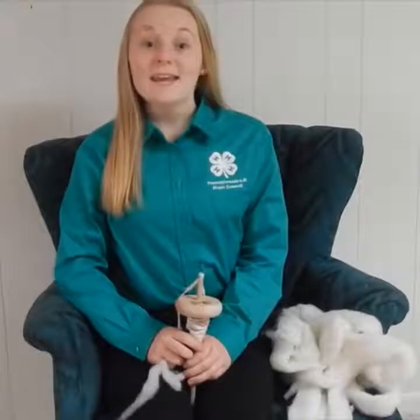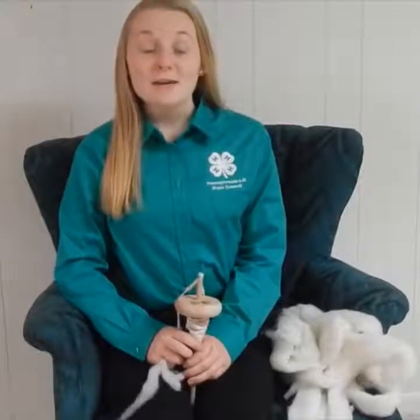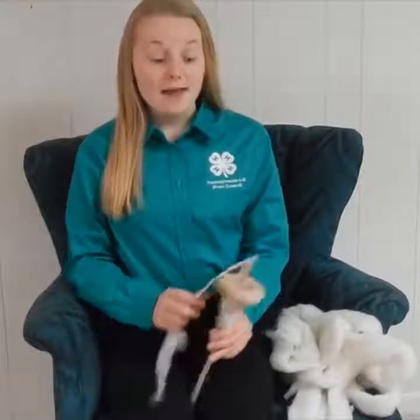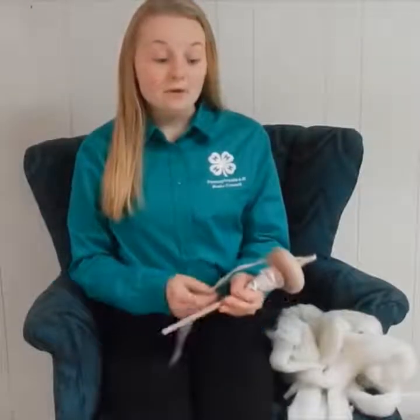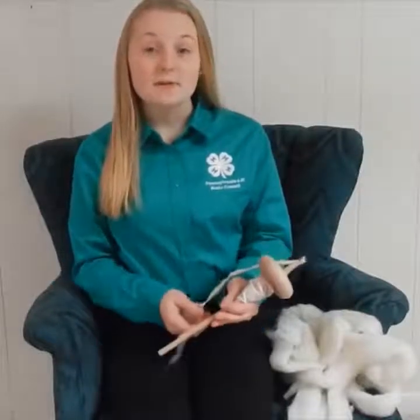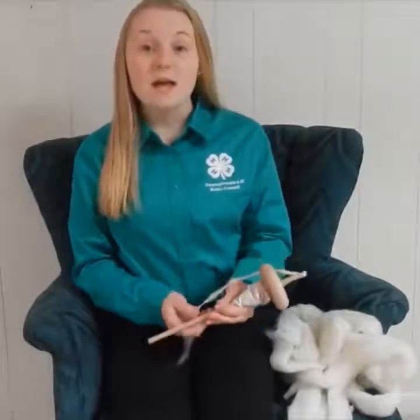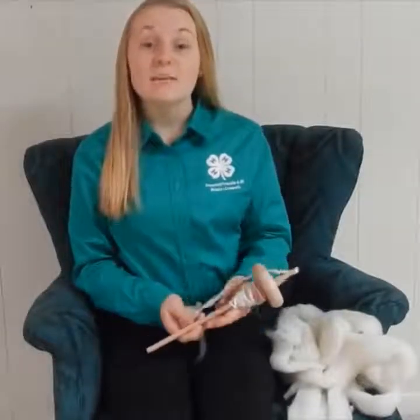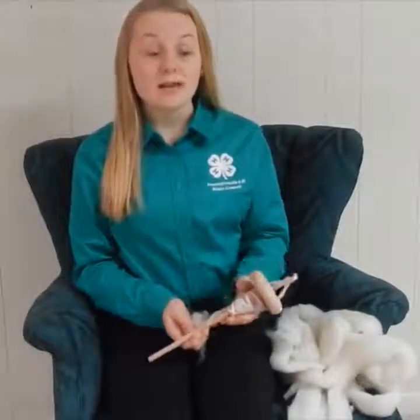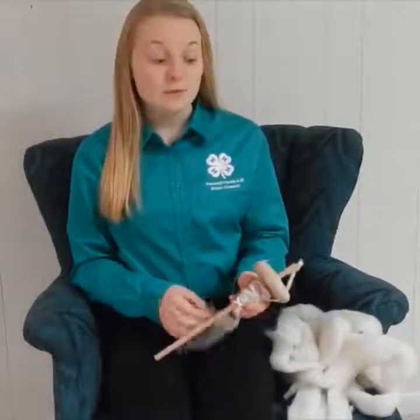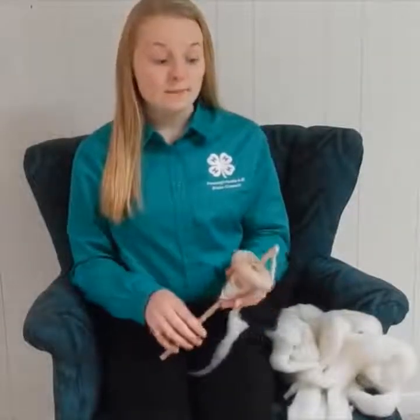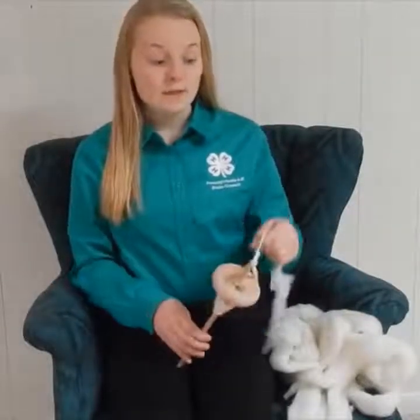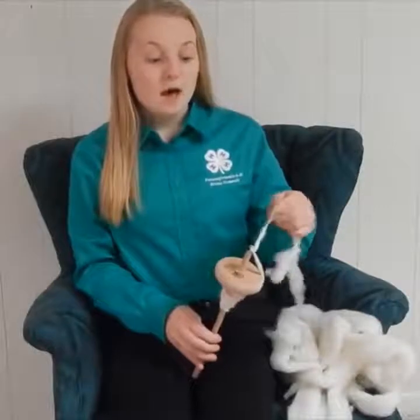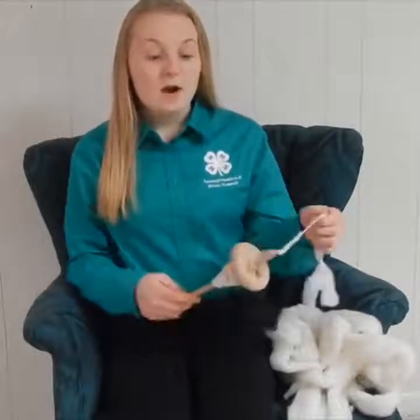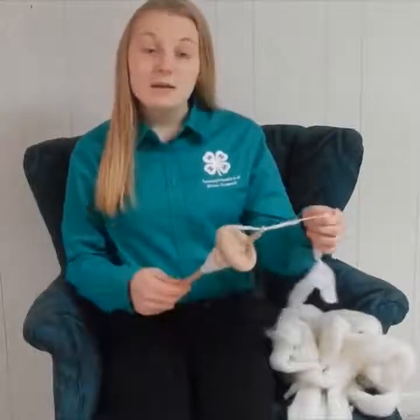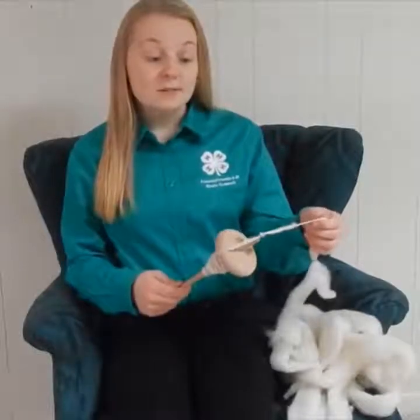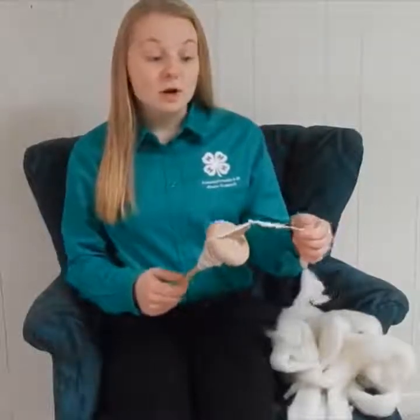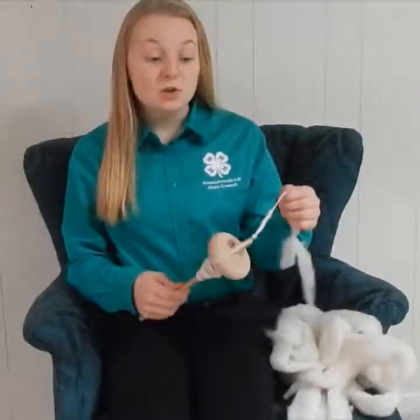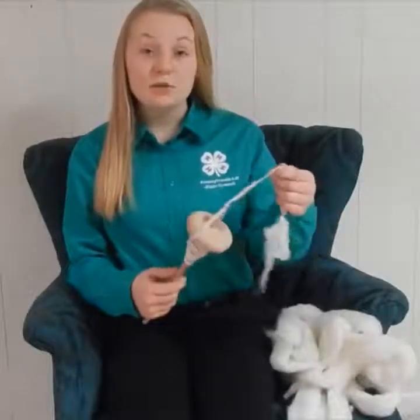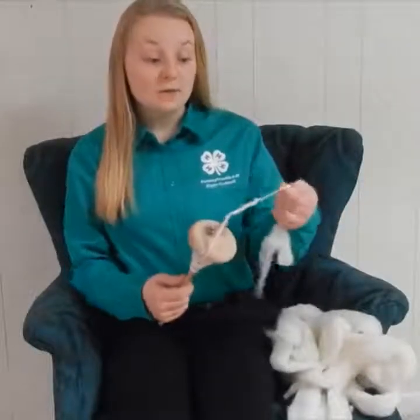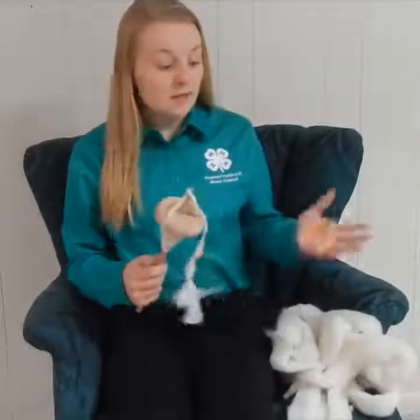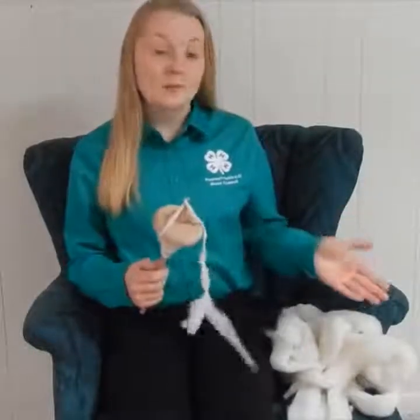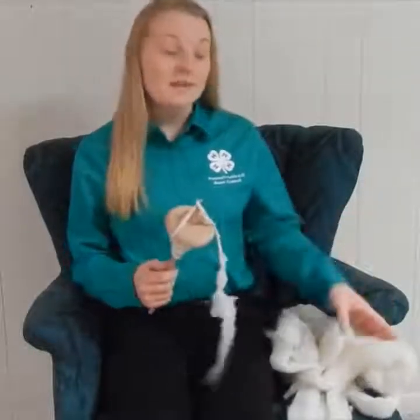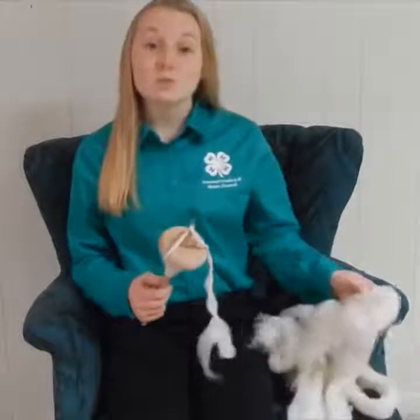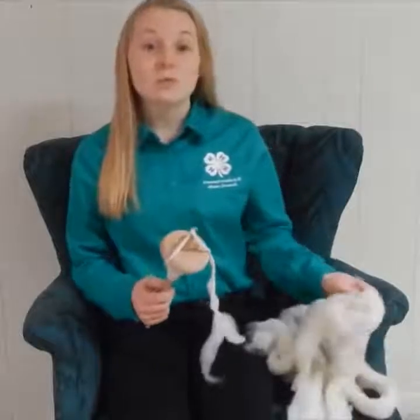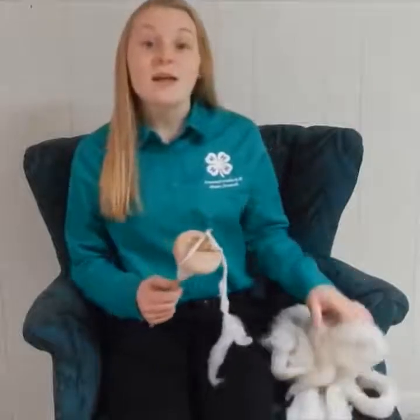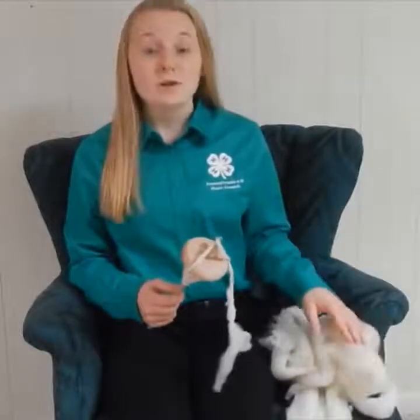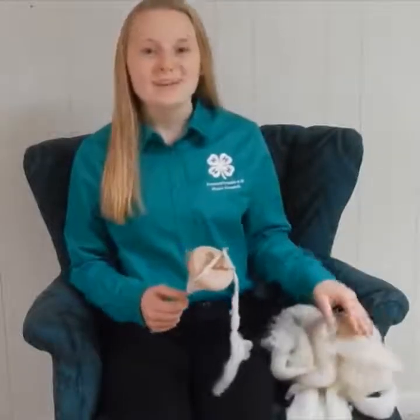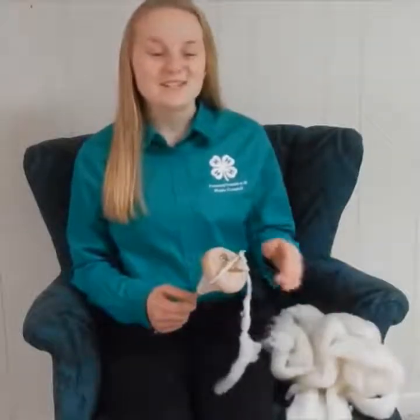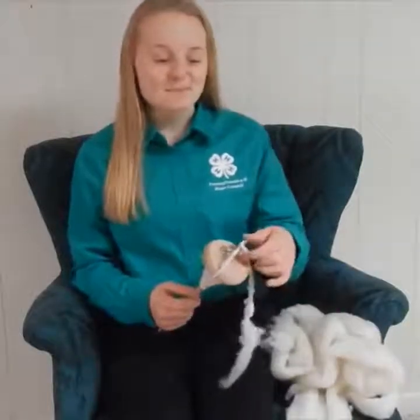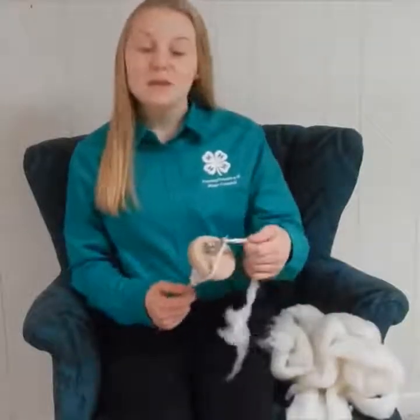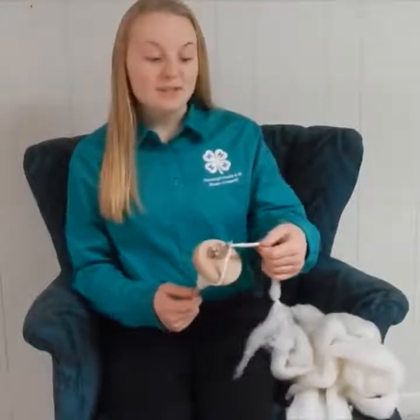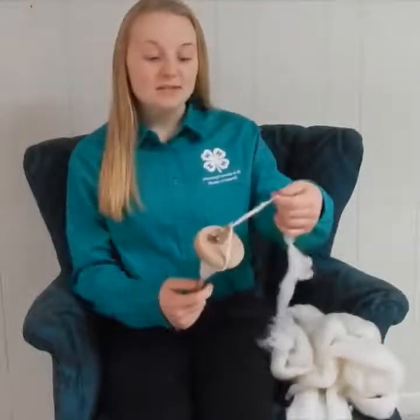Here with me, I have a drop spindle, and I'm going to be demonstrating how to use it. I already have some yarn started on this drop spindle, and here on my left I have some wool roving that we are going to be turning into yarn. So, let's get started.